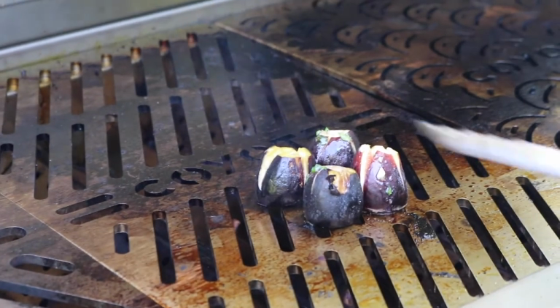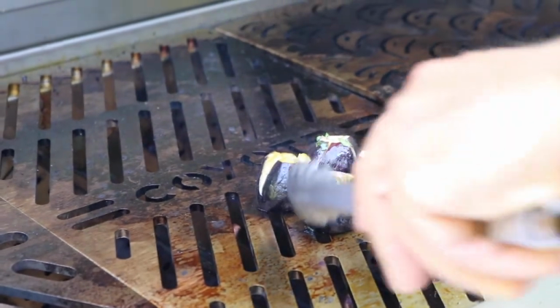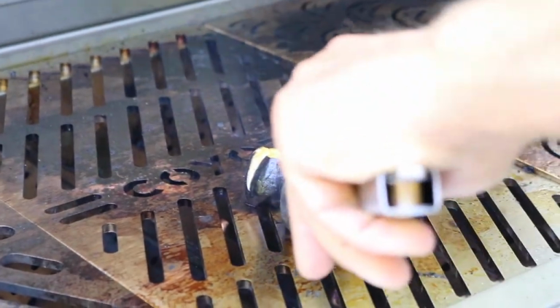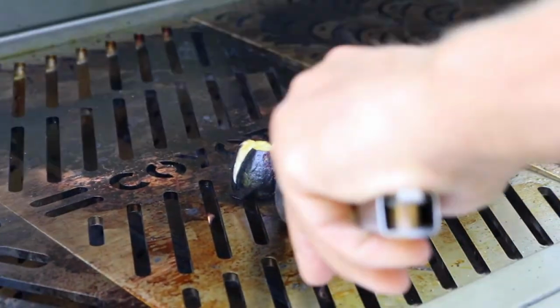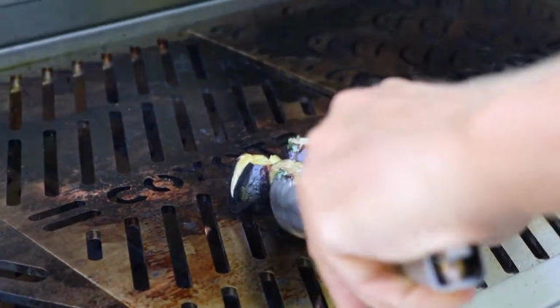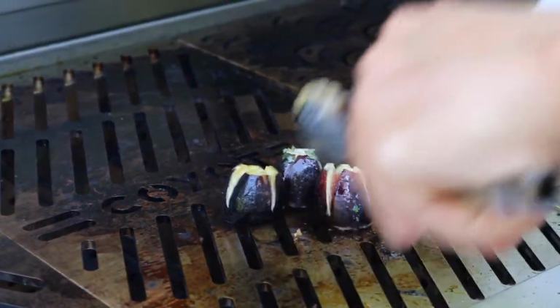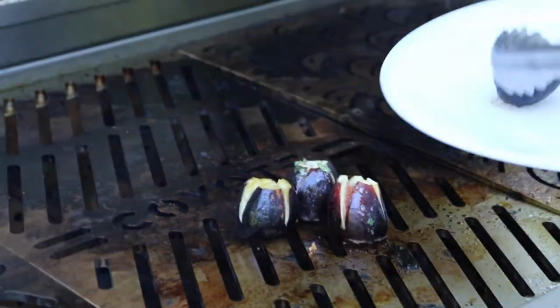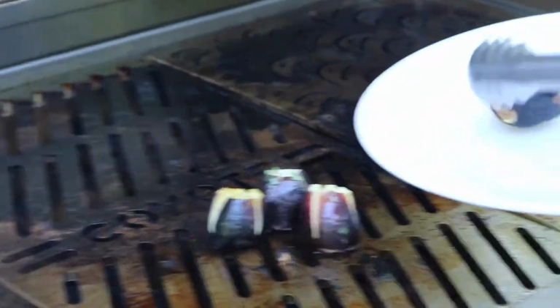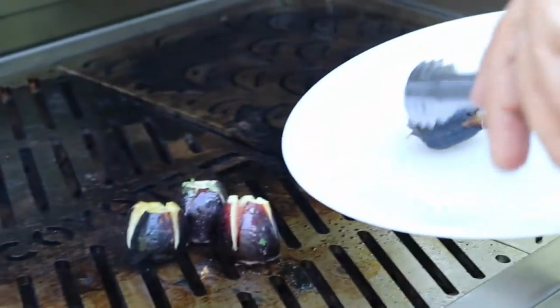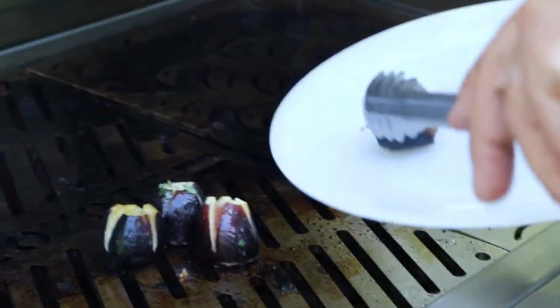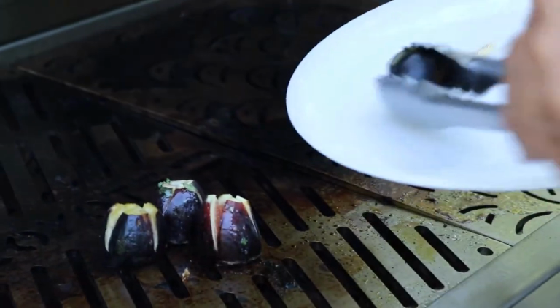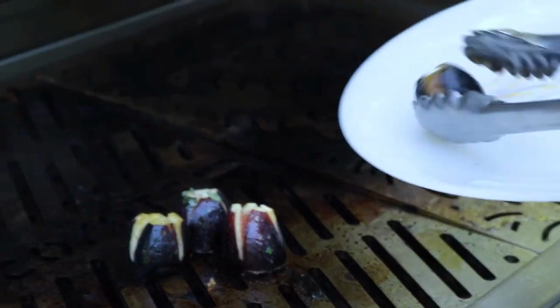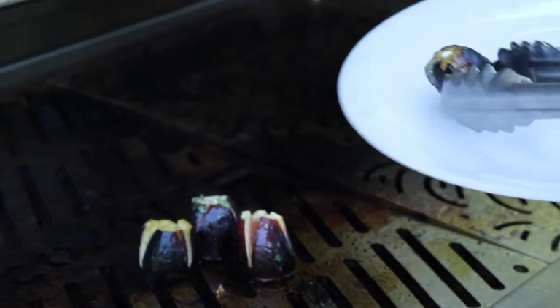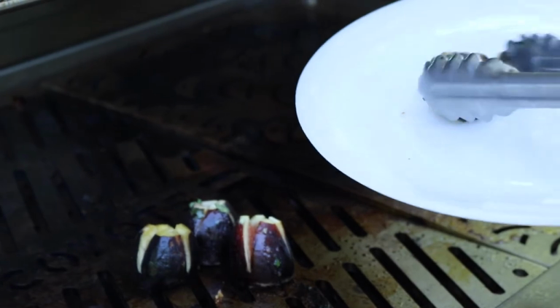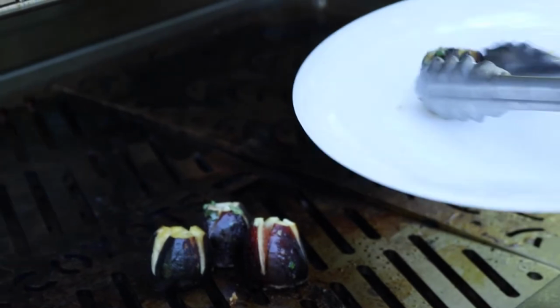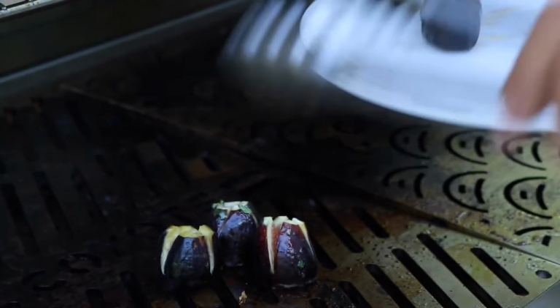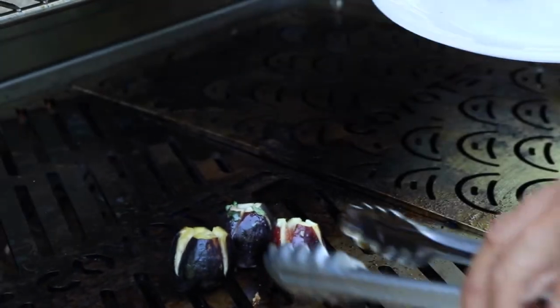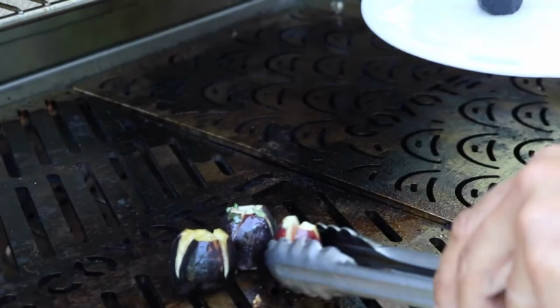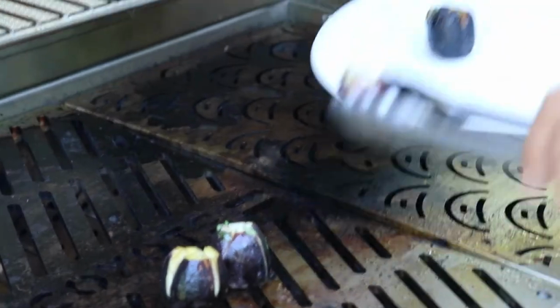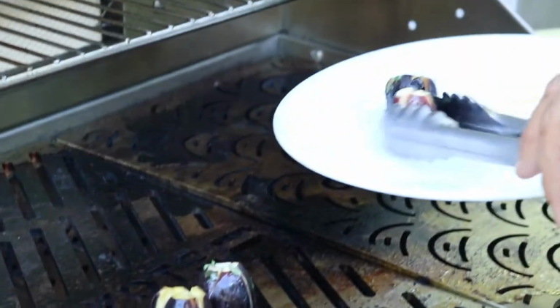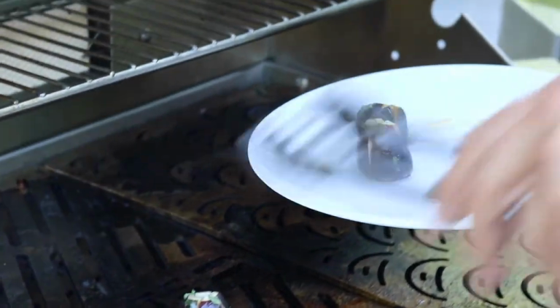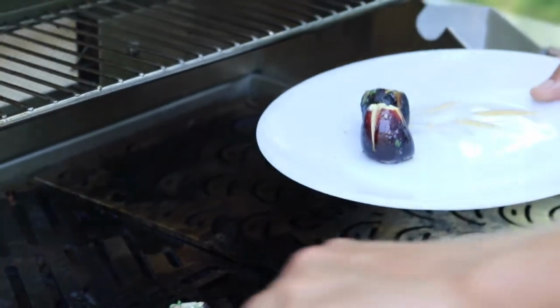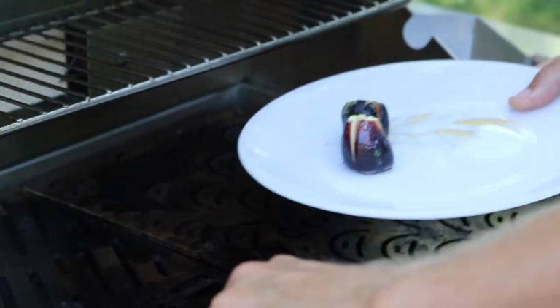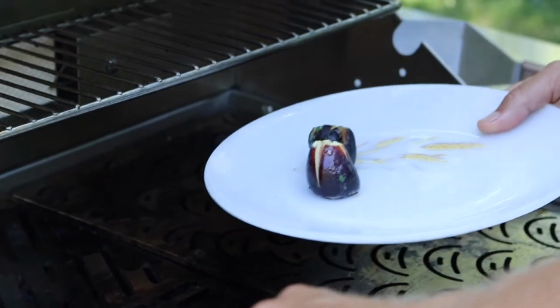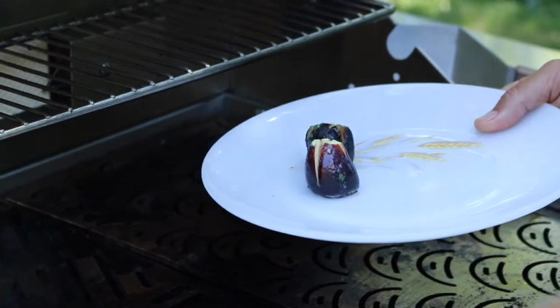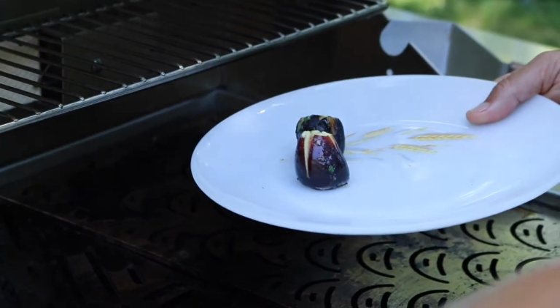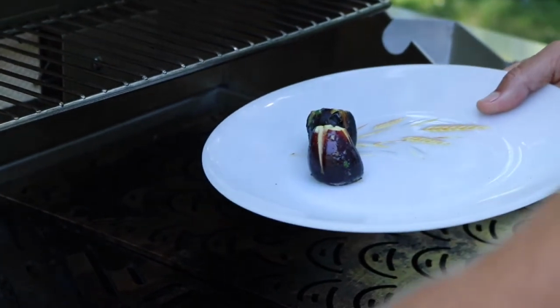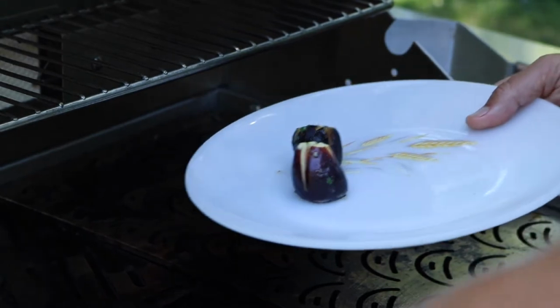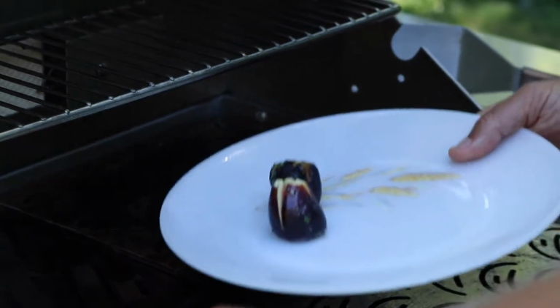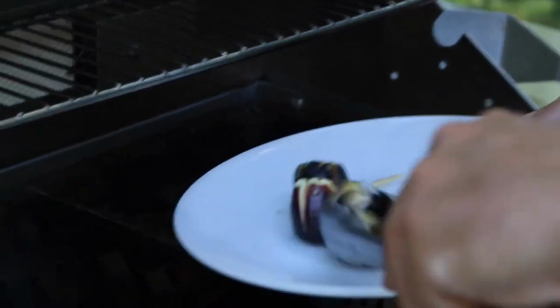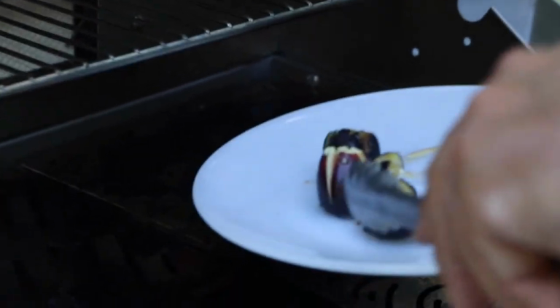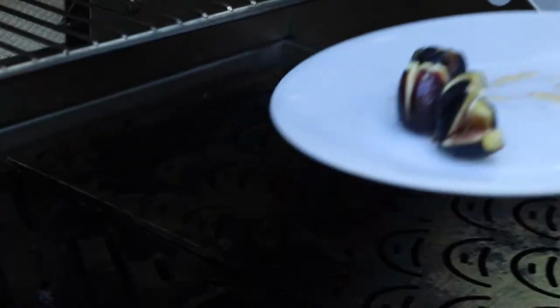These have been on no more than a minute. I just want to get them melted and a little caramelized. You can let them go longer, but these are nice and ripe. If you wrap these in bacon, they'd even be better.